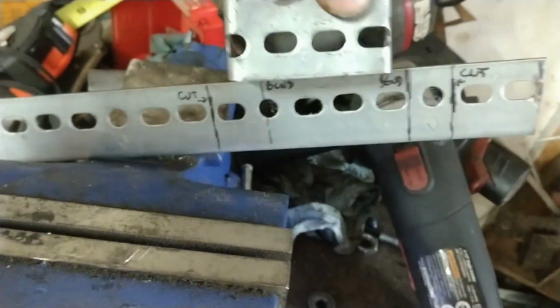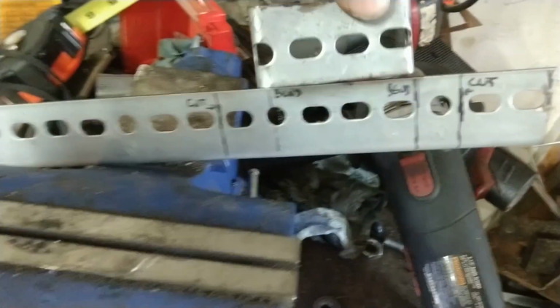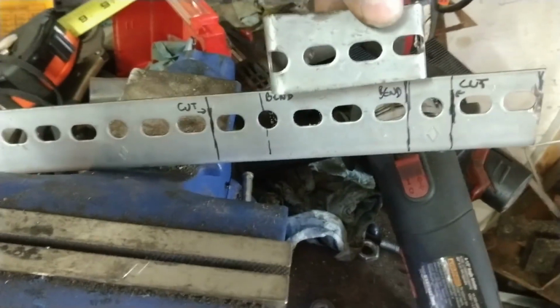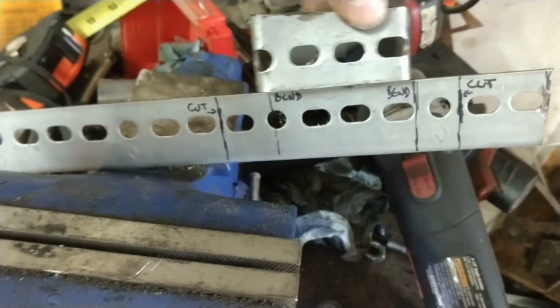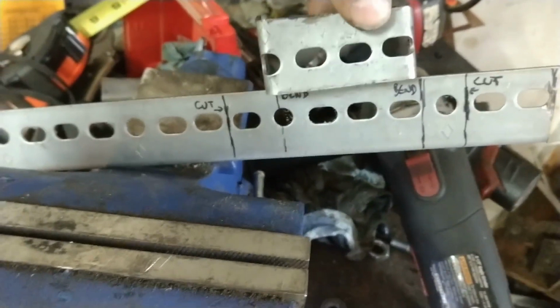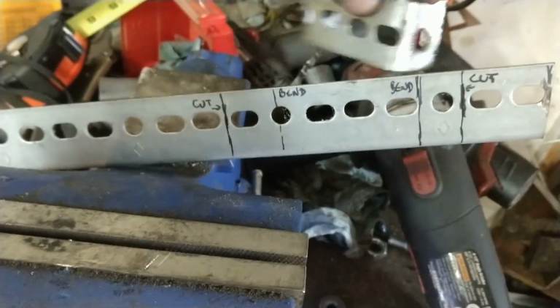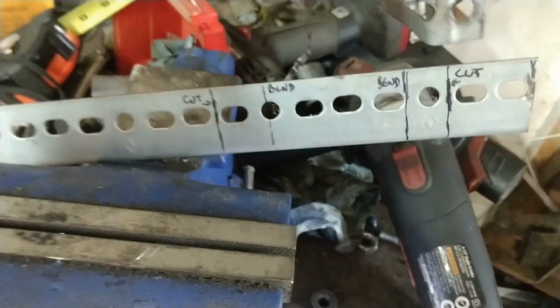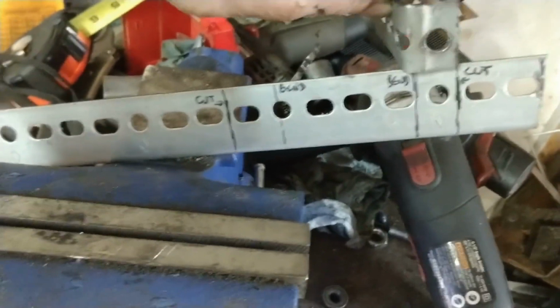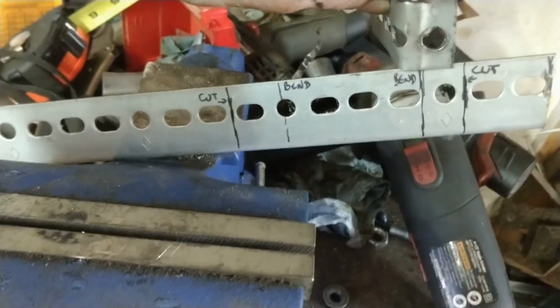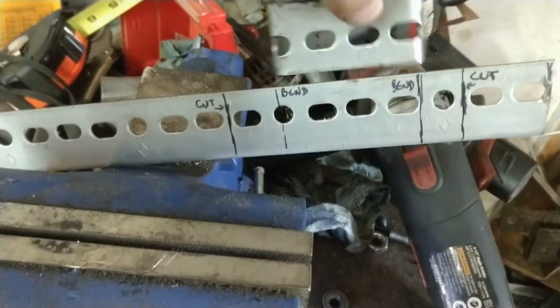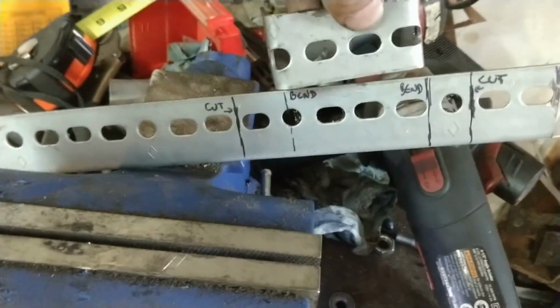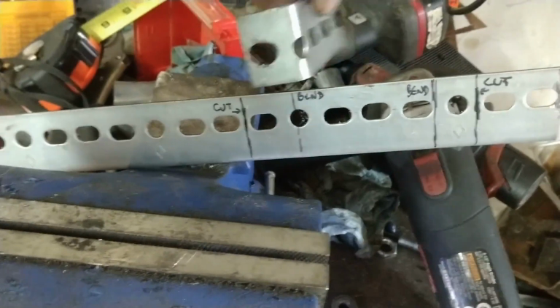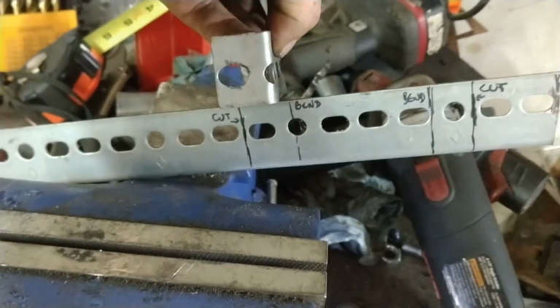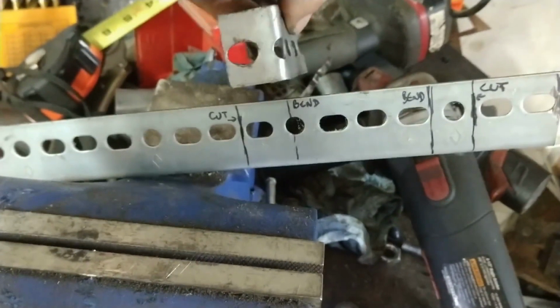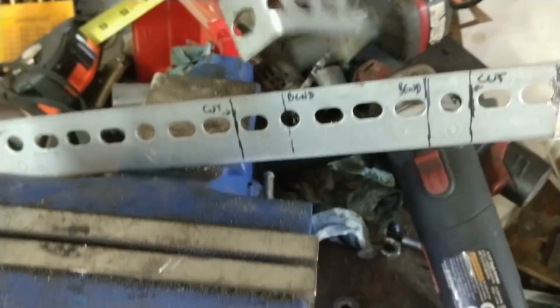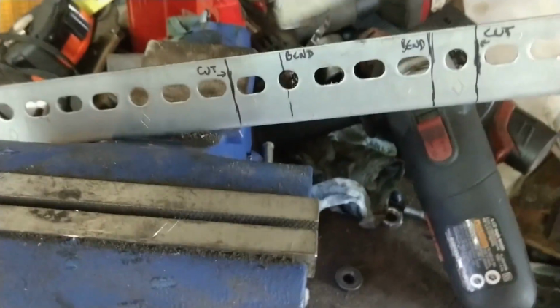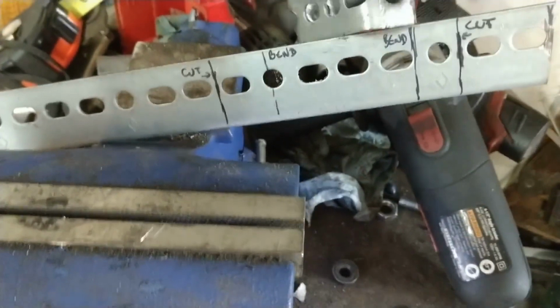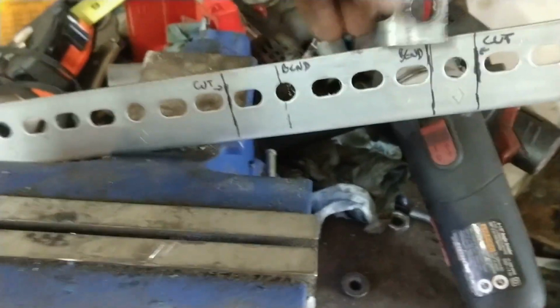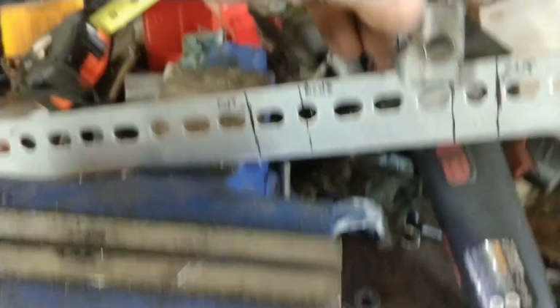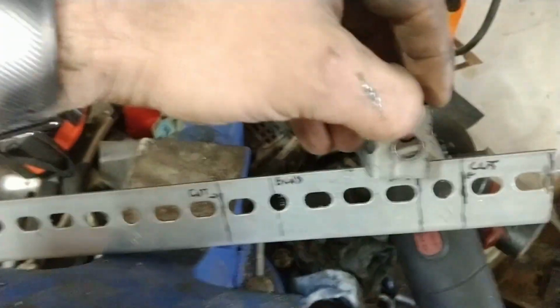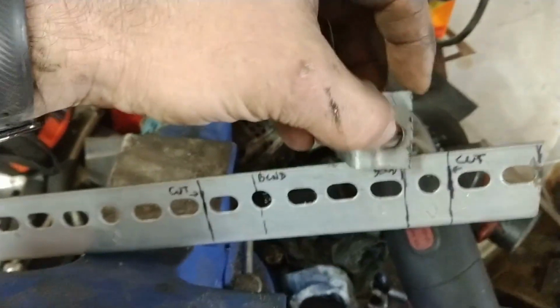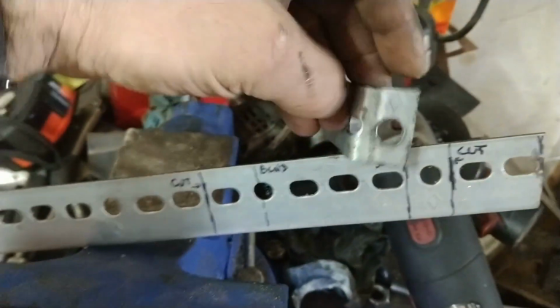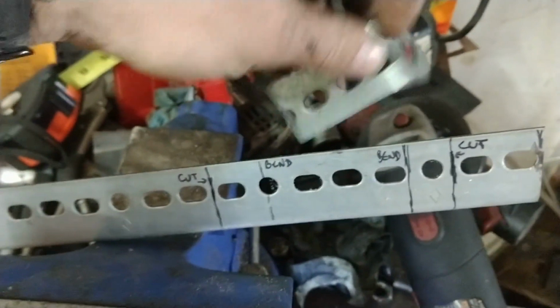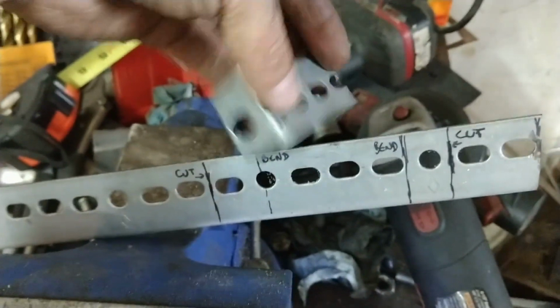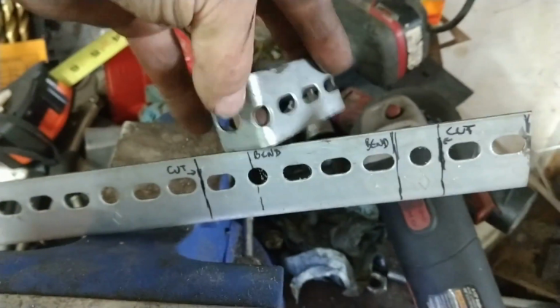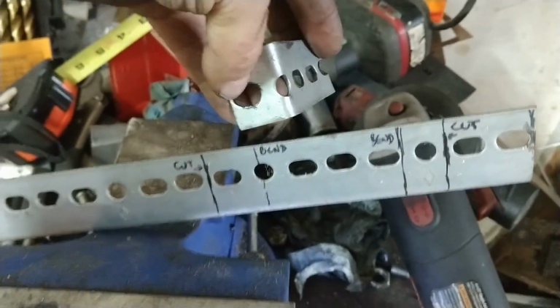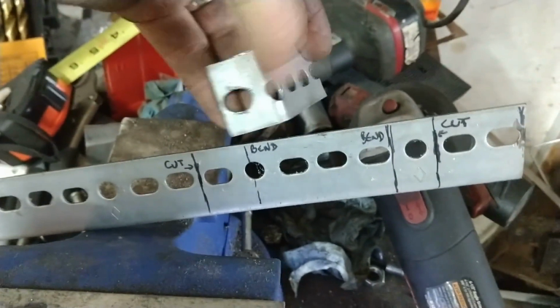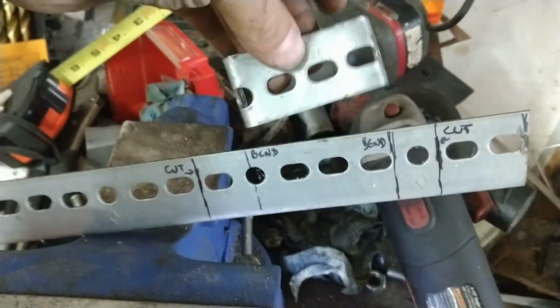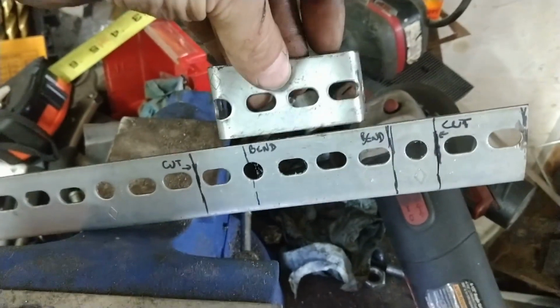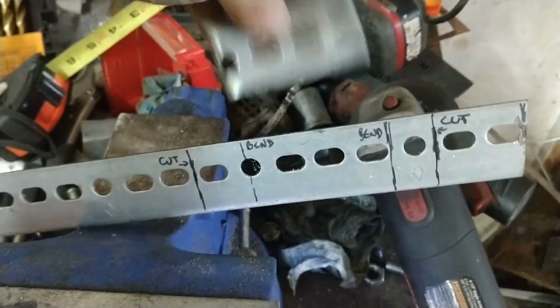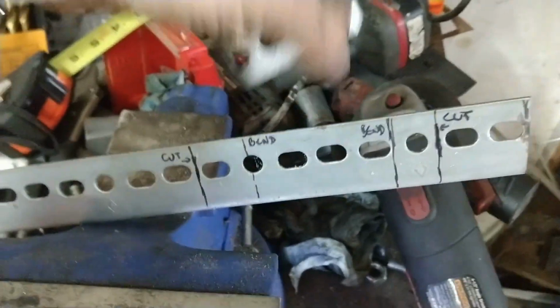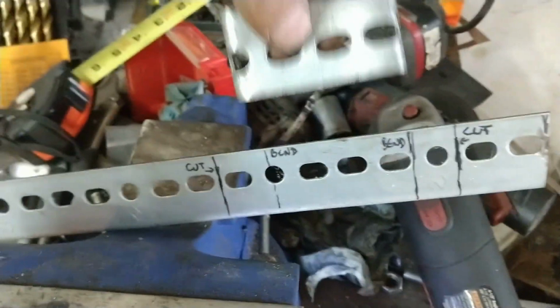You will have to slightly enlarge the hole here and here, but otherwise those things work pretty well out of the box.